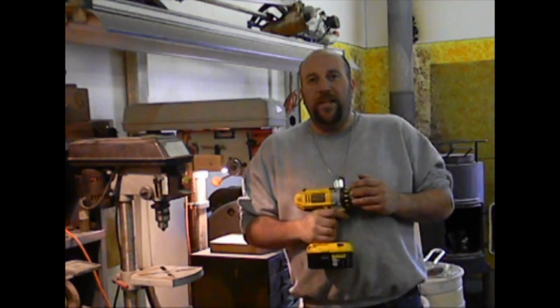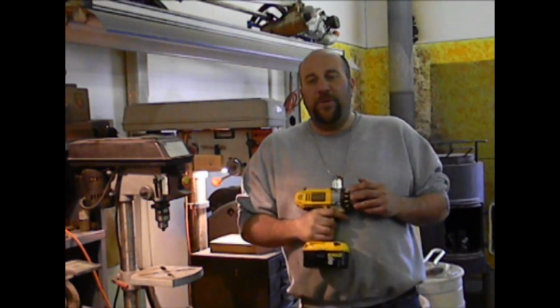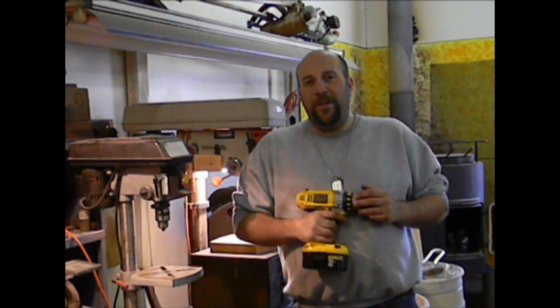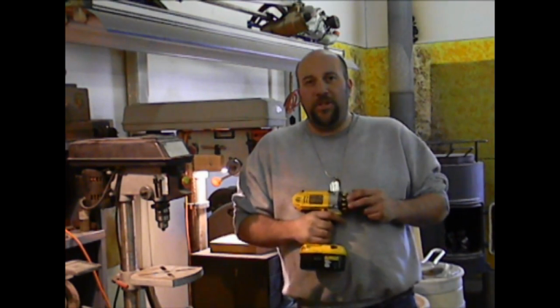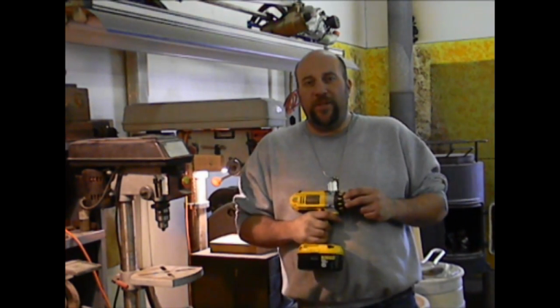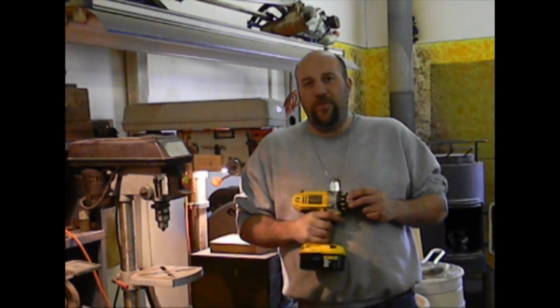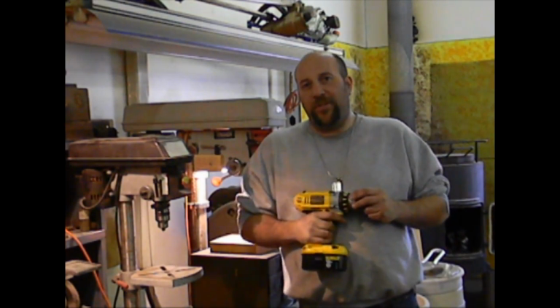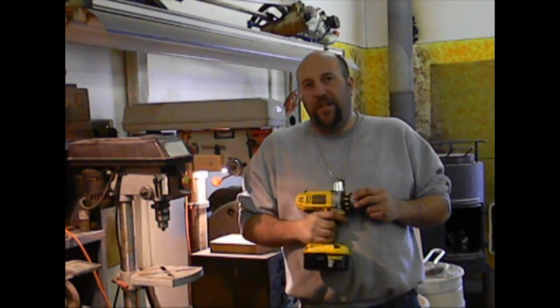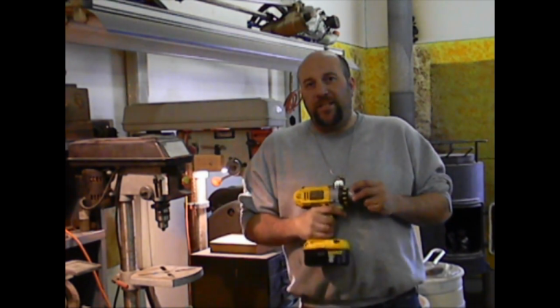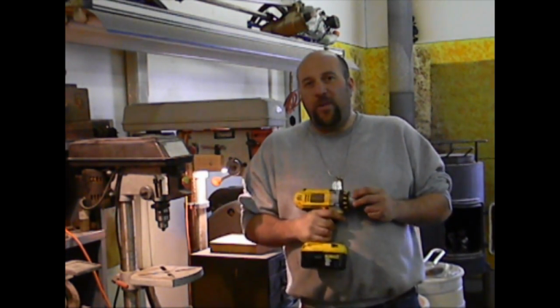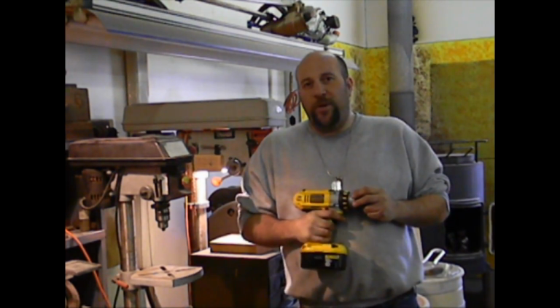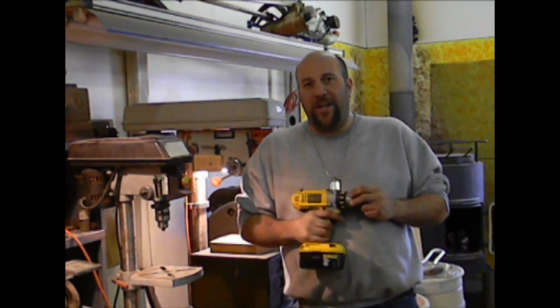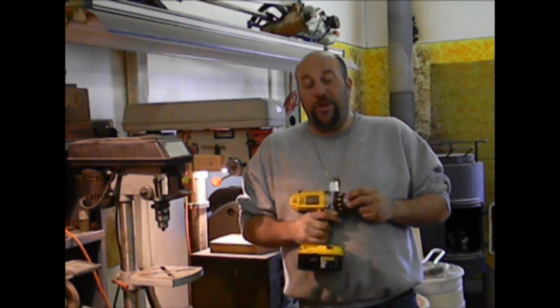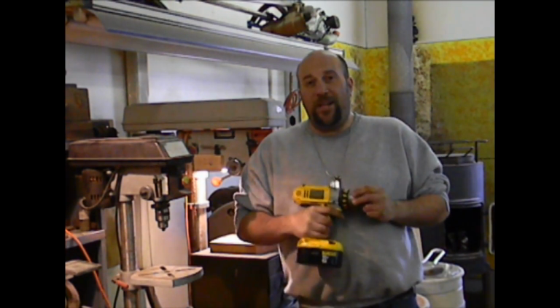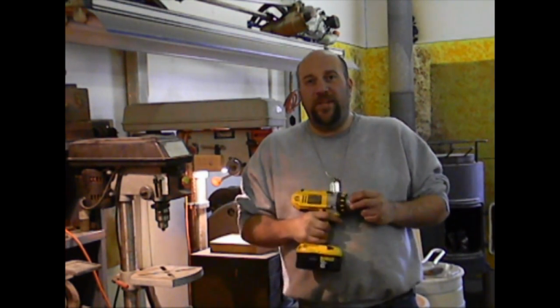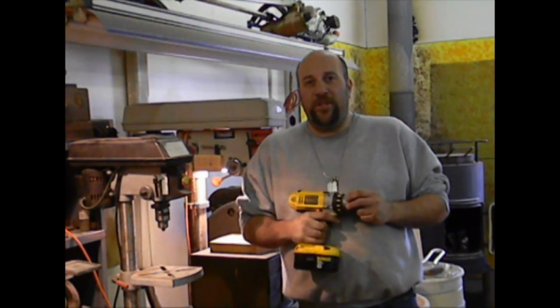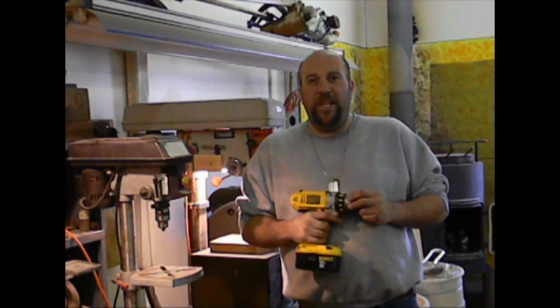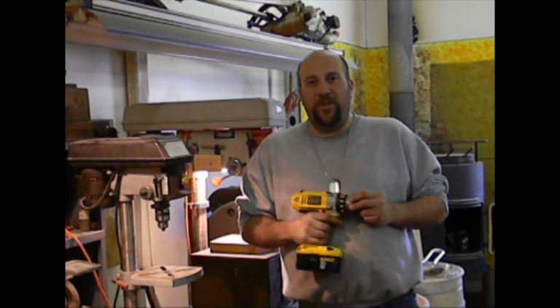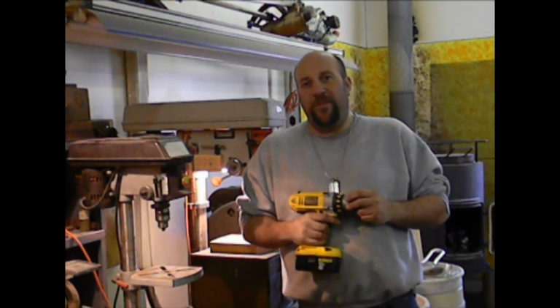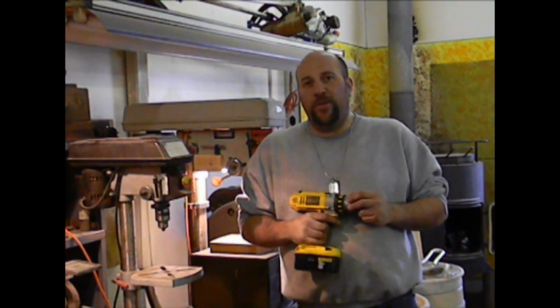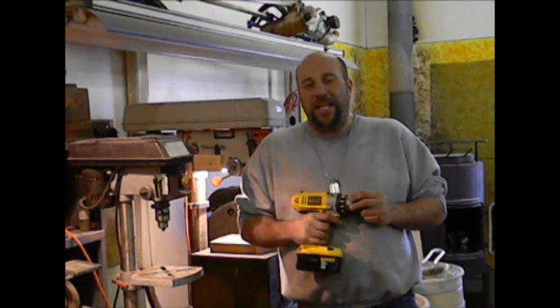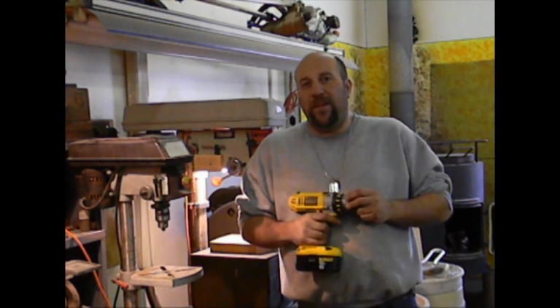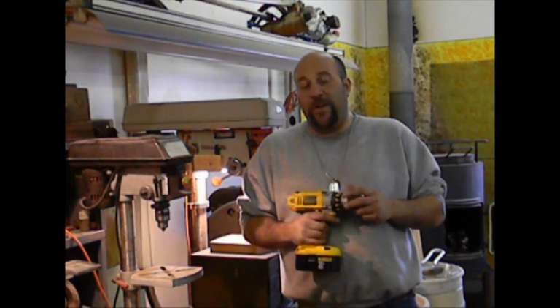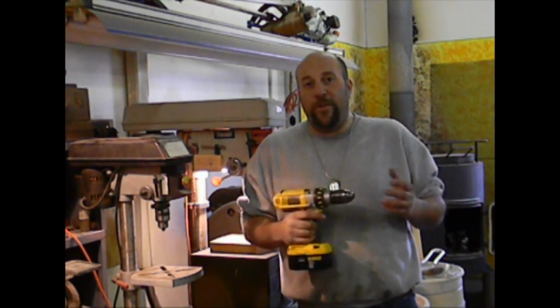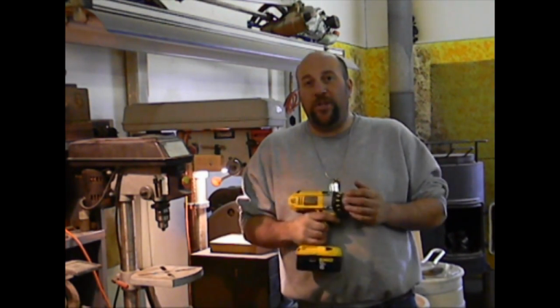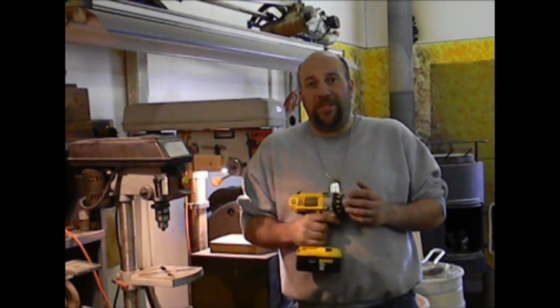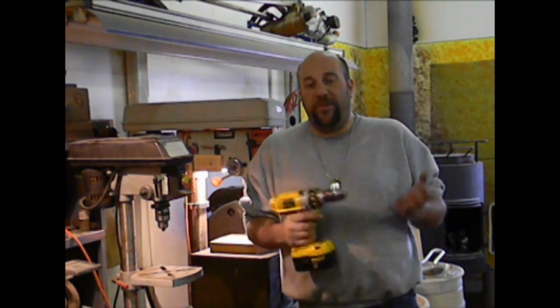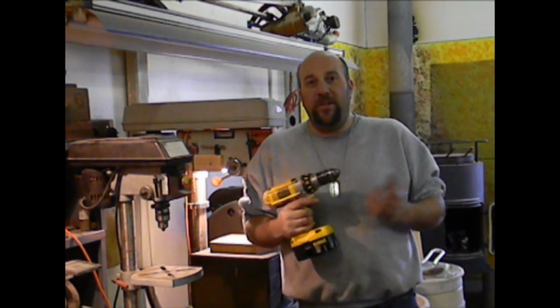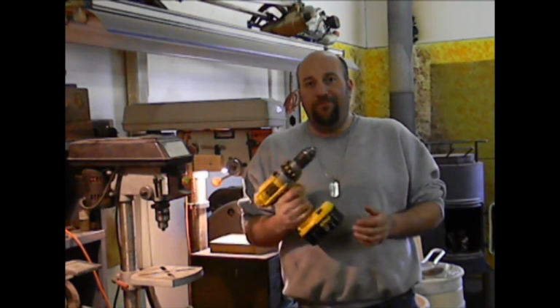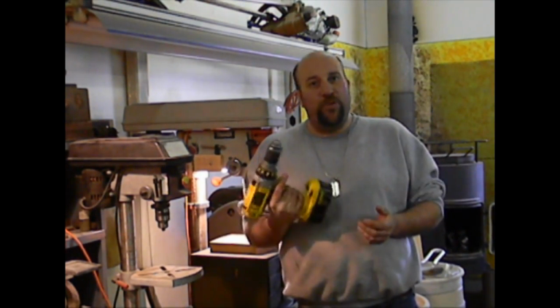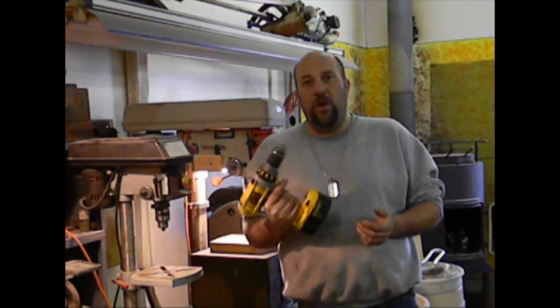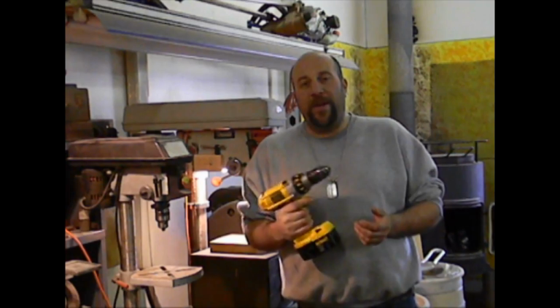Hi YouTube, this is Jeff at Darkmoon Metals, and today I want to talk to you about an extremely common task you'll be needing to do if you're getting involved with metal fabrication — and that's simply drilling a hole in metal.